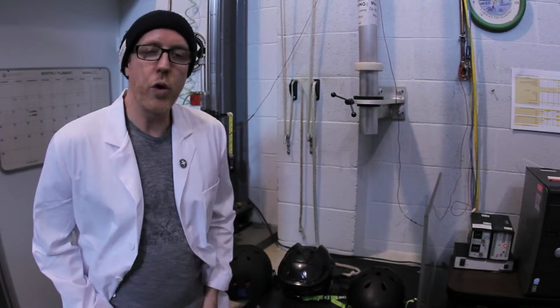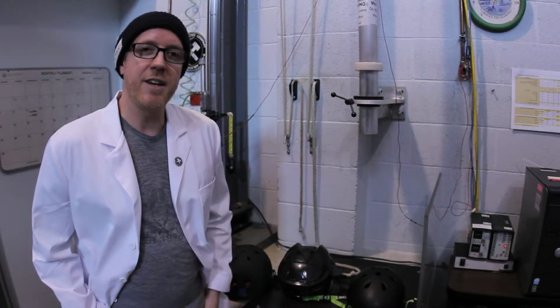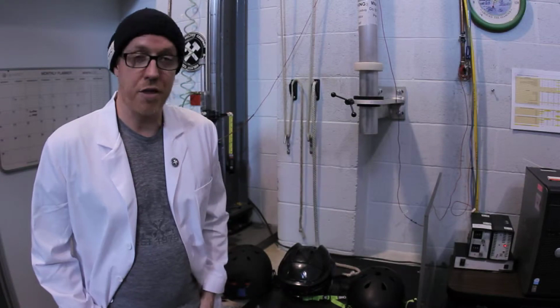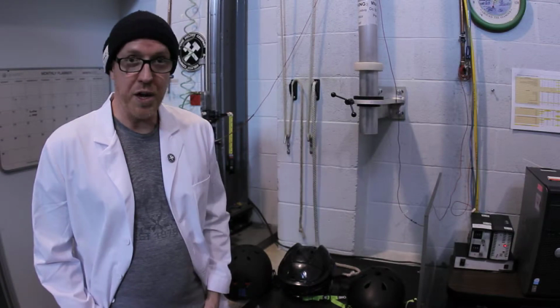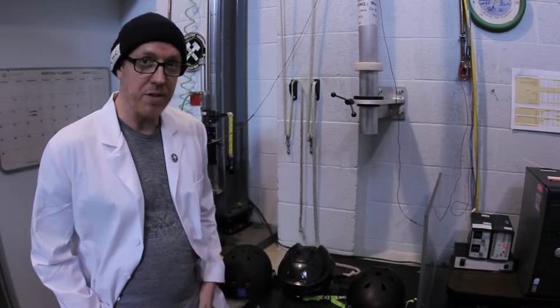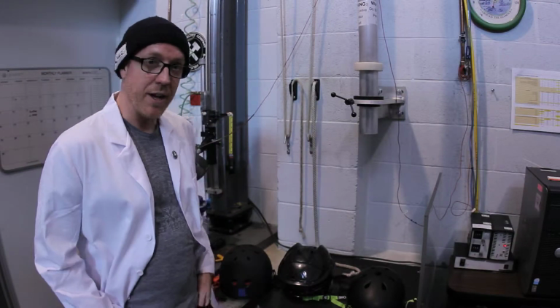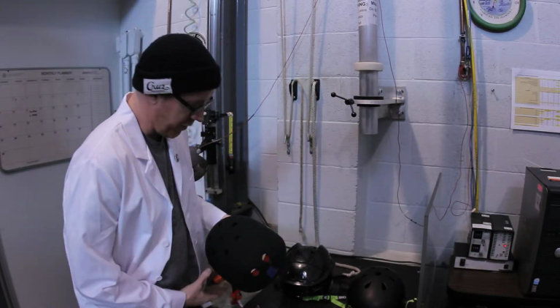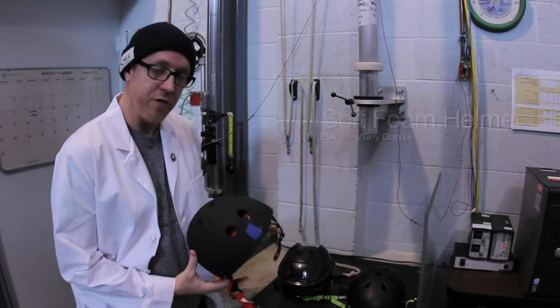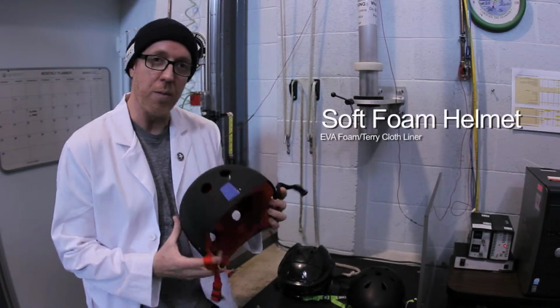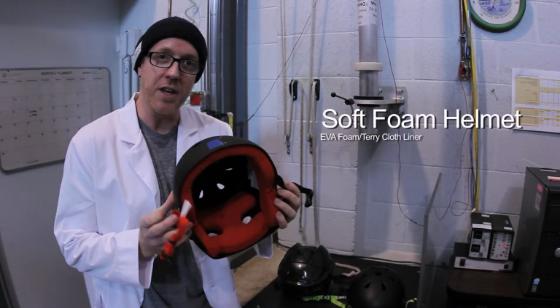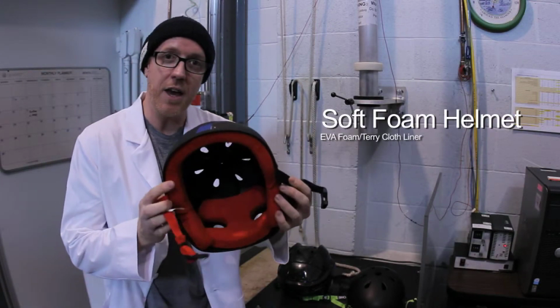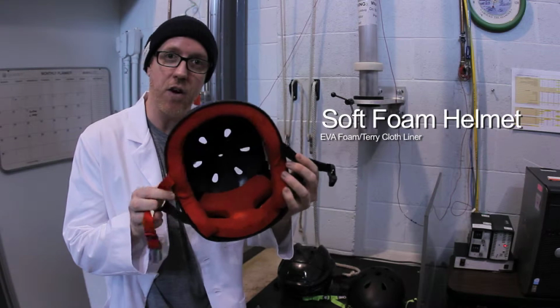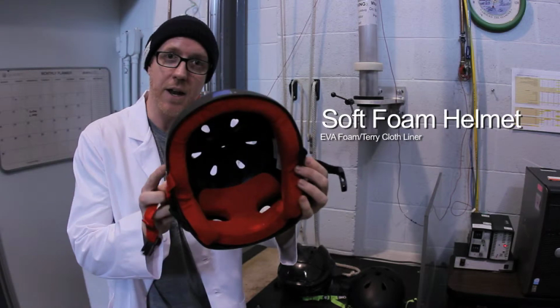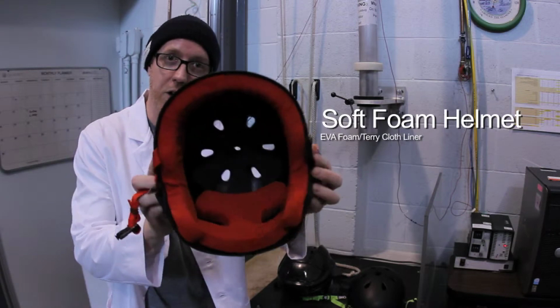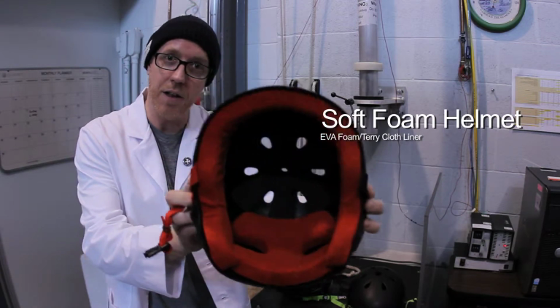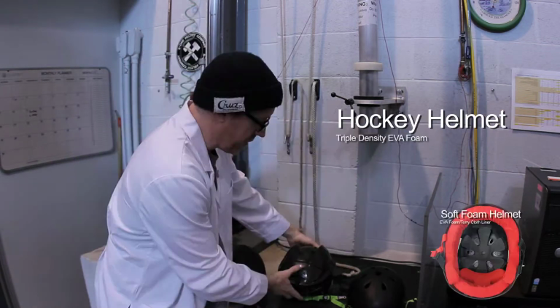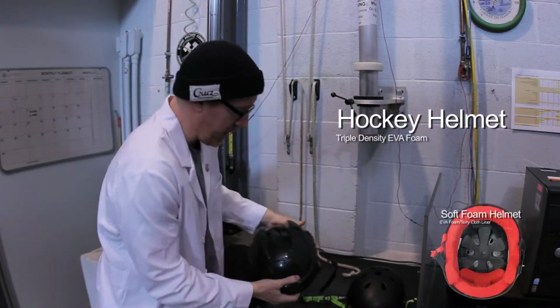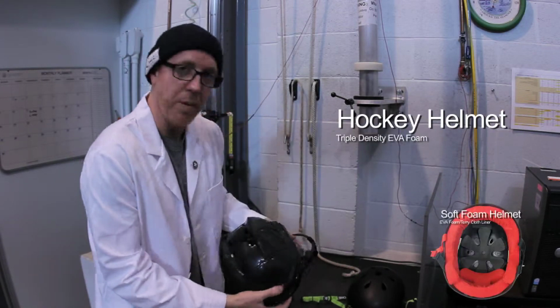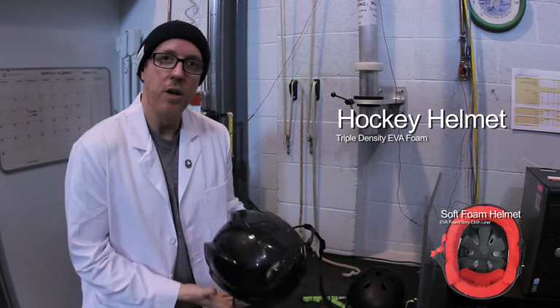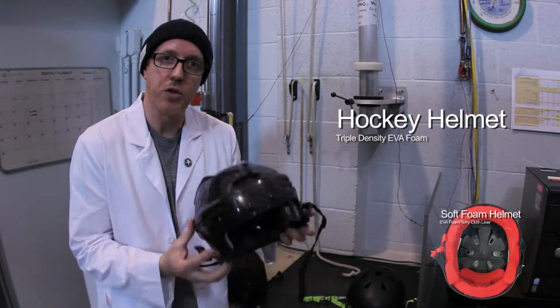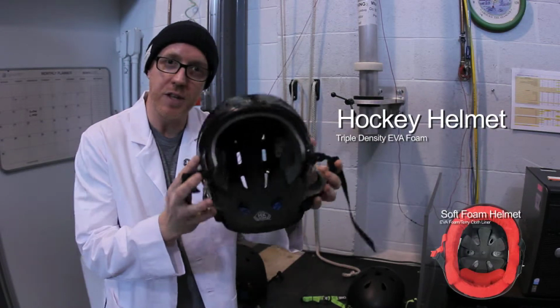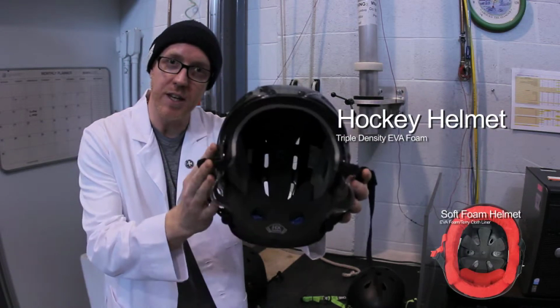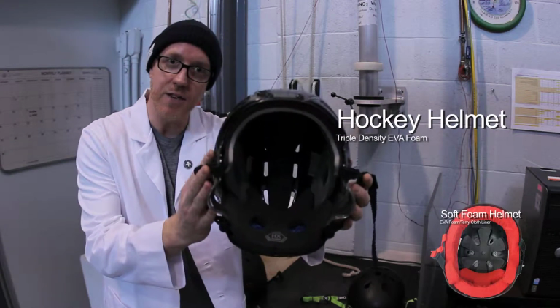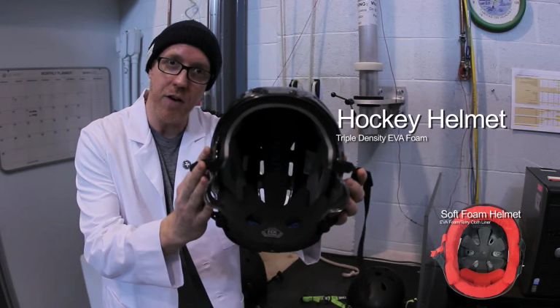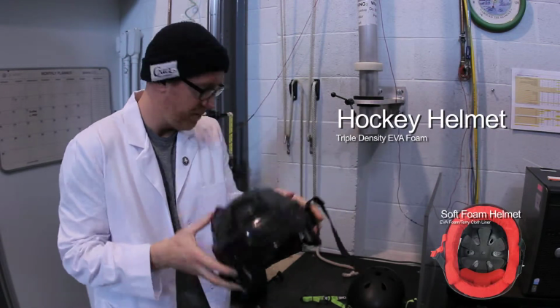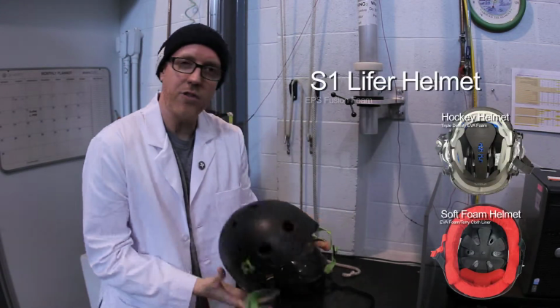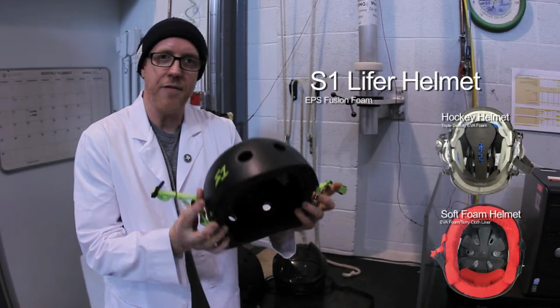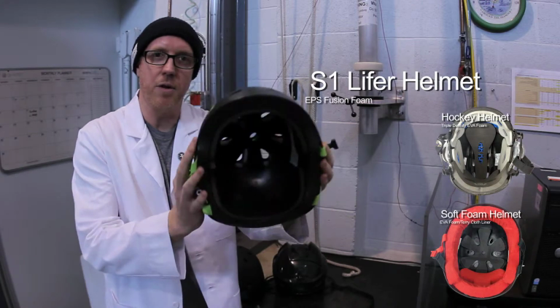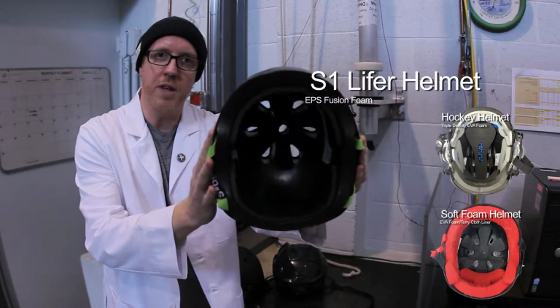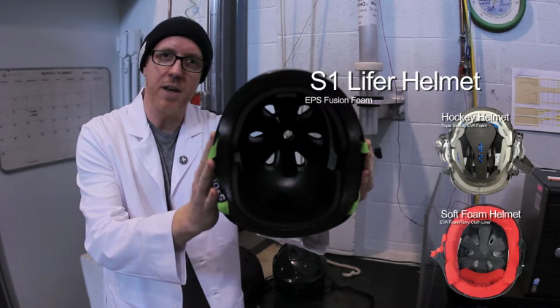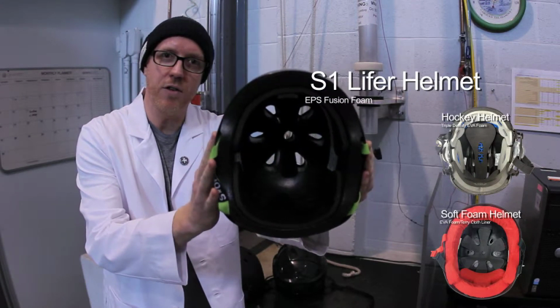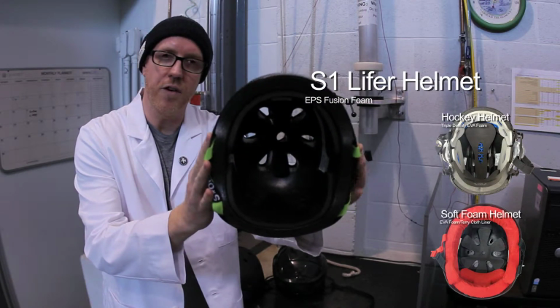We're going to be testing three helmets today. A soft foam helmet with EVA foam and a terry cloth liner, the hockey helmet with triple density EVA foam, and the S1 Lifer helmet with EPS fusion foam.